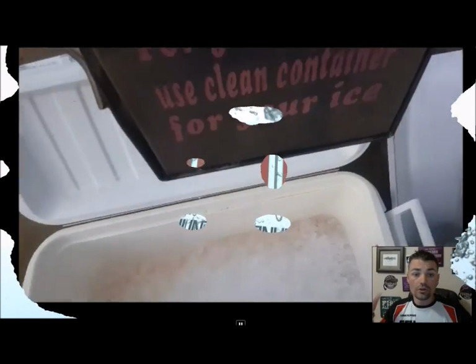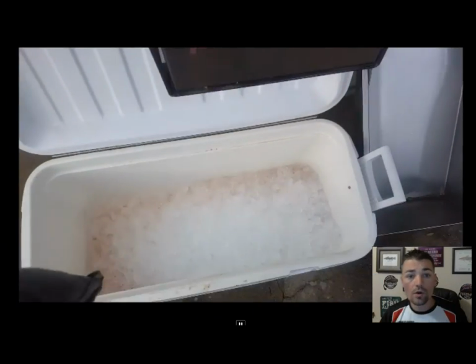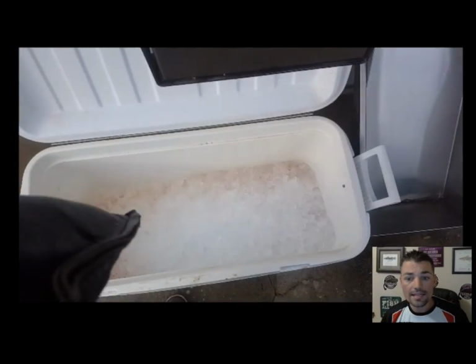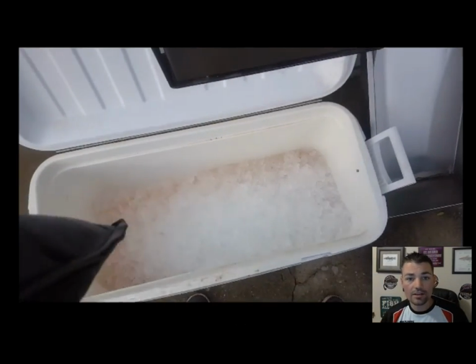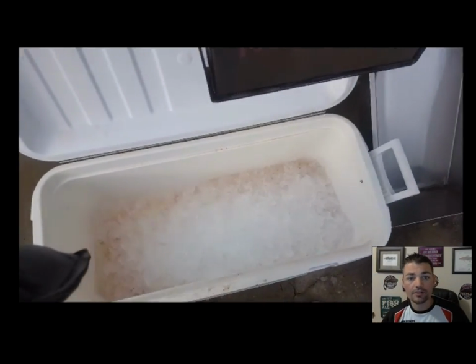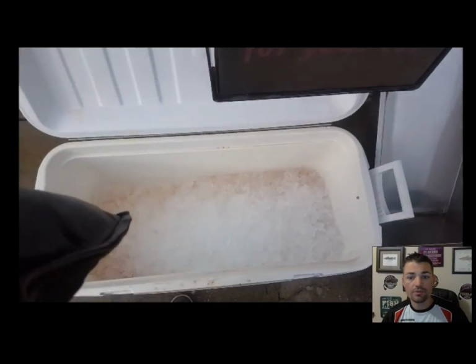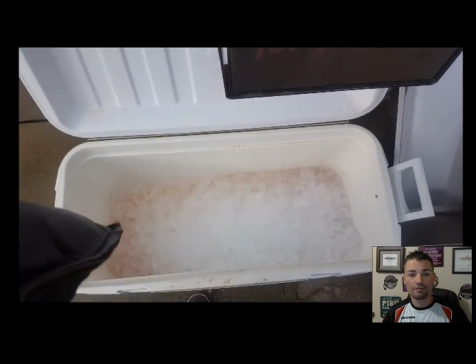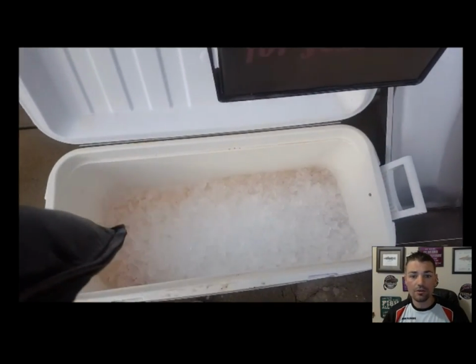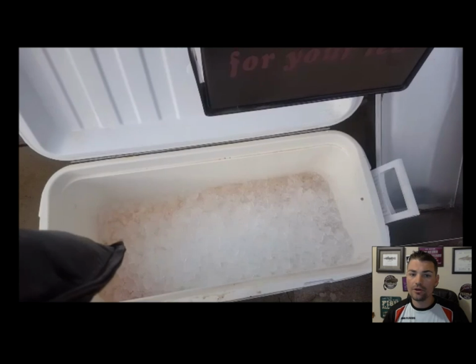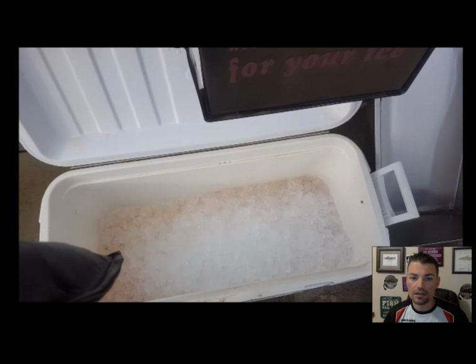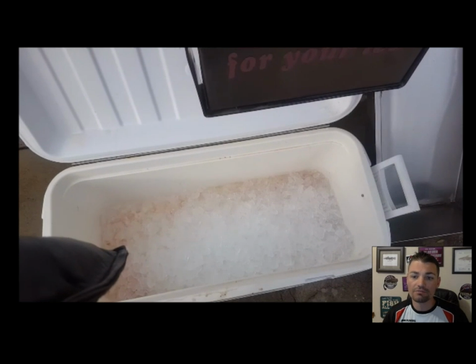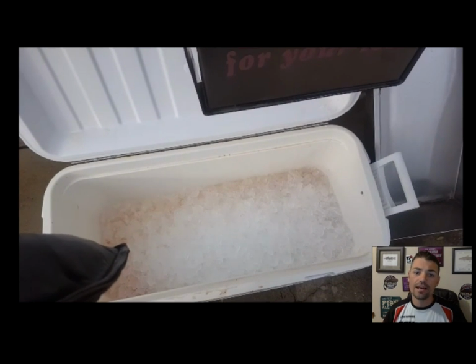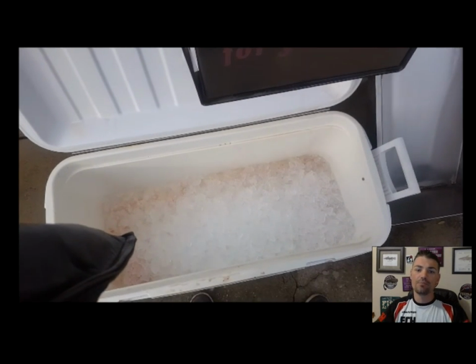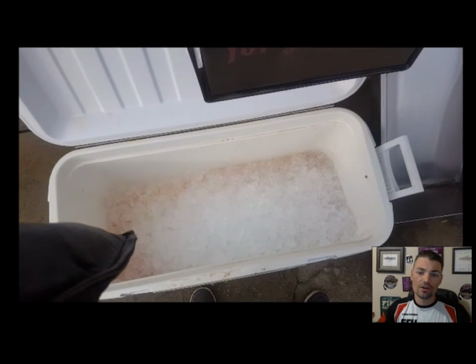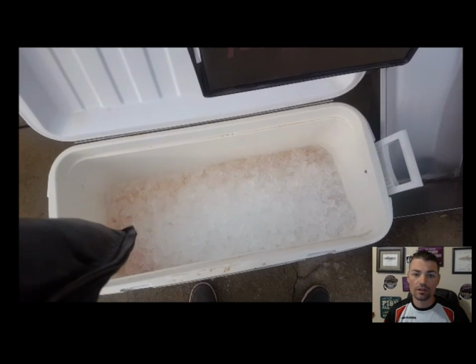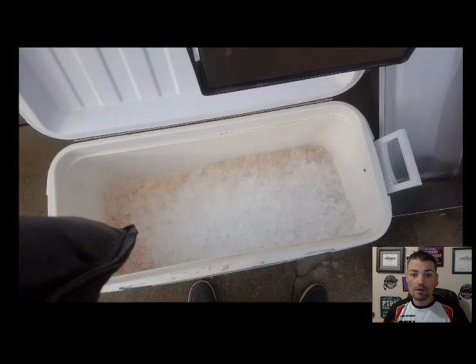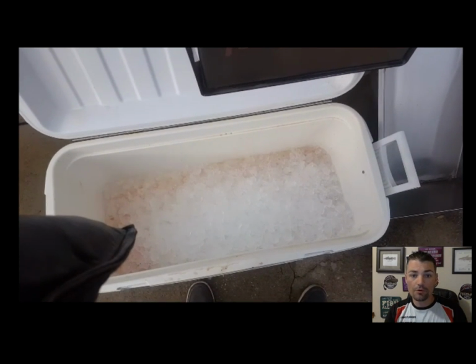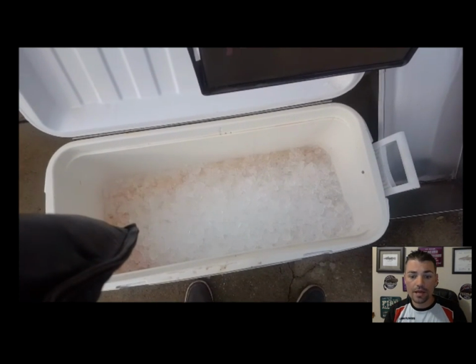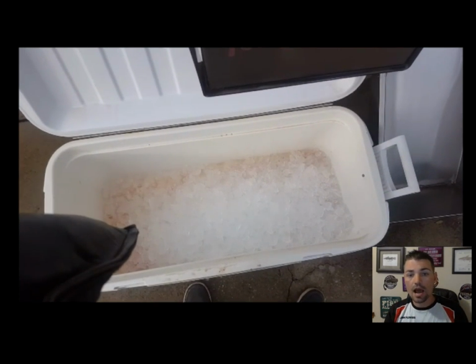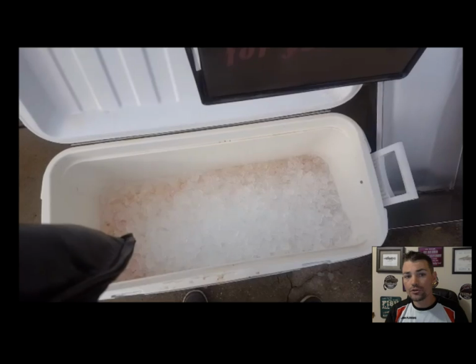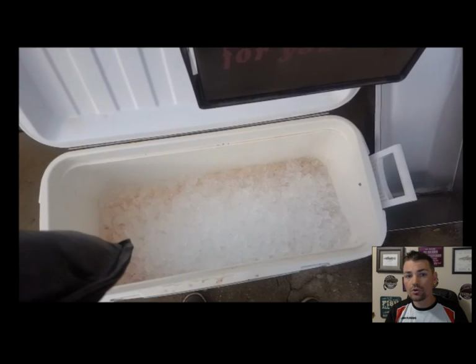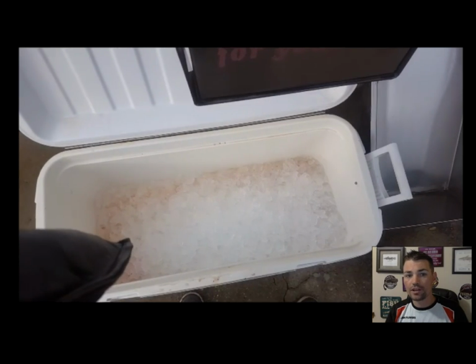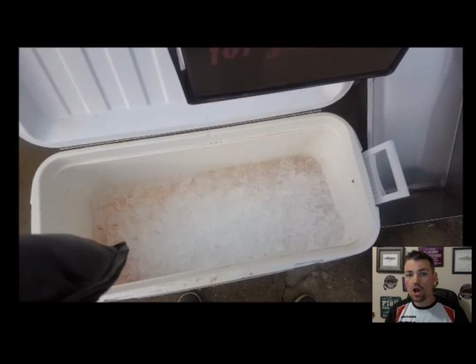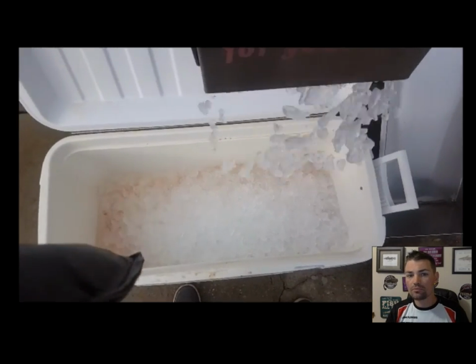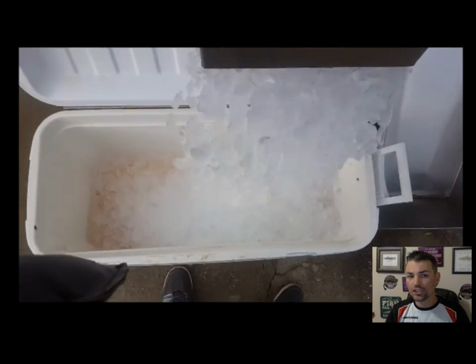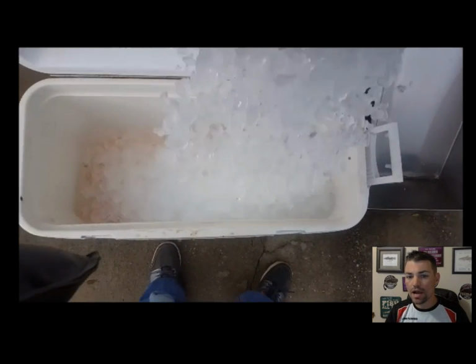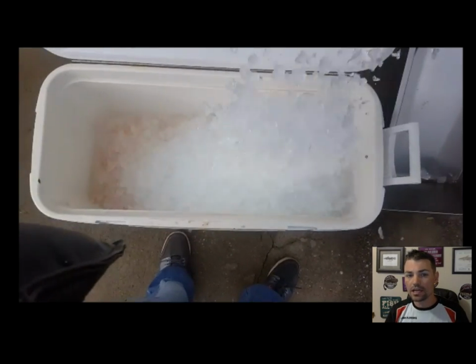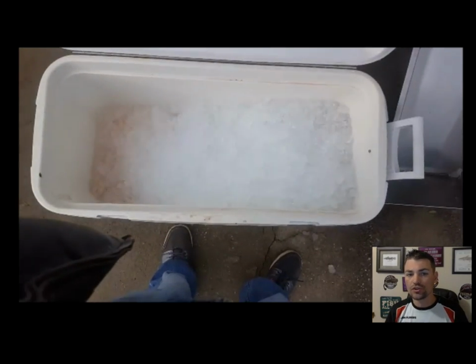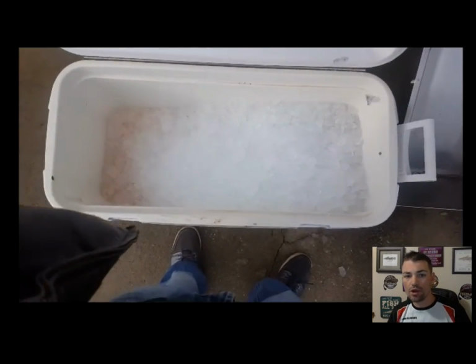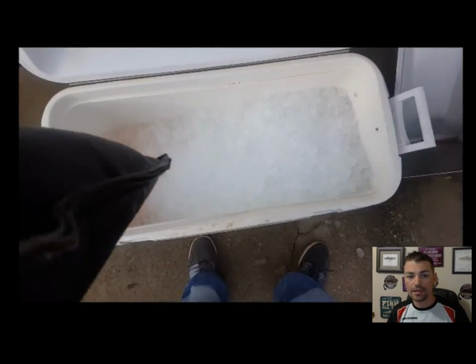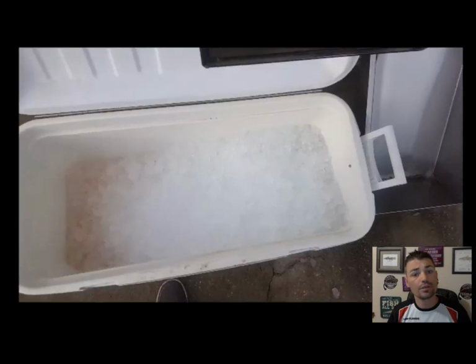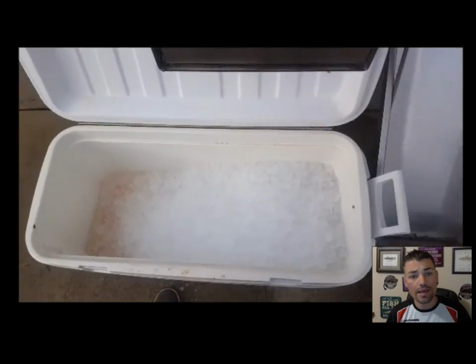Good morning guys, Cat Hunter here today with another video. I know you got a lot of stuff to do, you got to get up, you got to go to work, but before you do that I want to show you a real quick video on how to make a super highly concentrated brine mix to put your bait in.